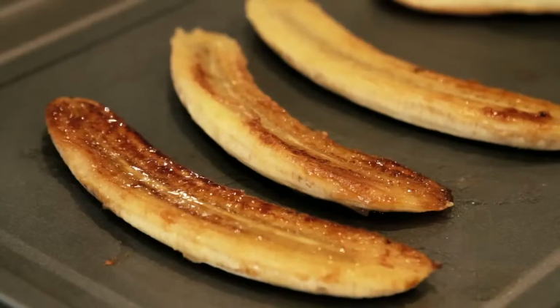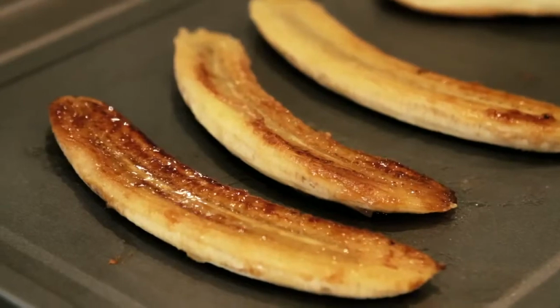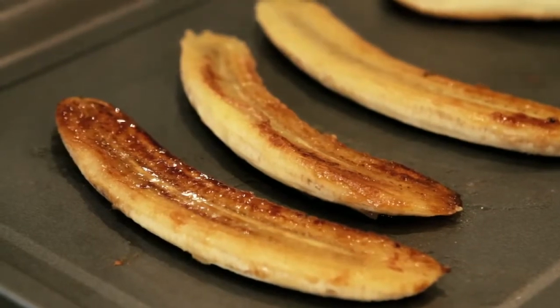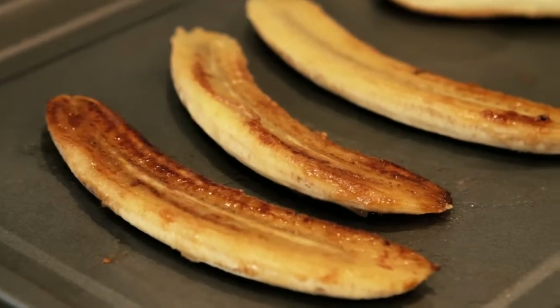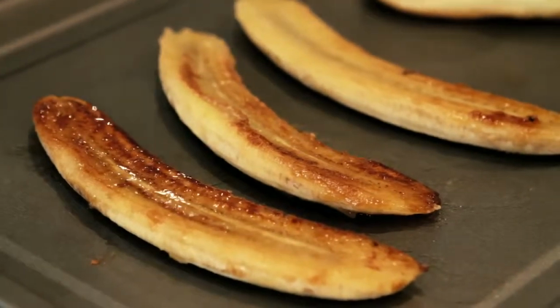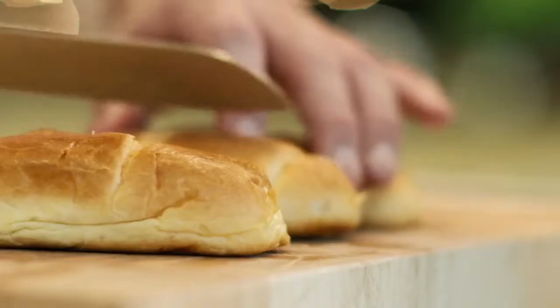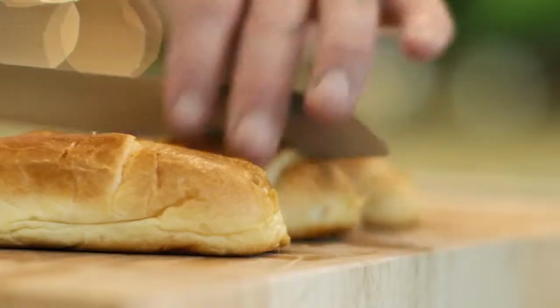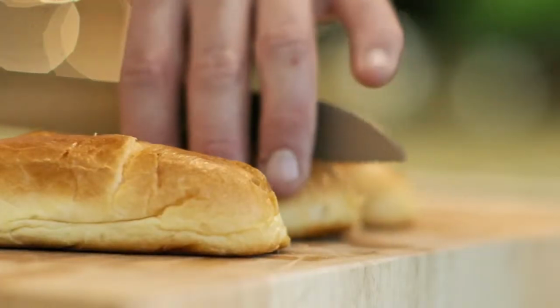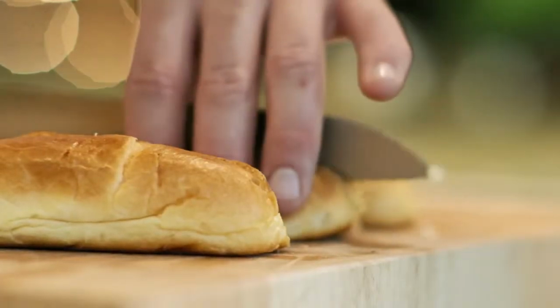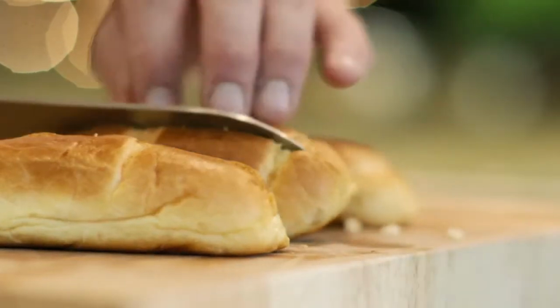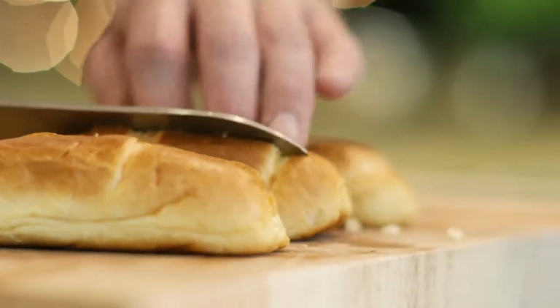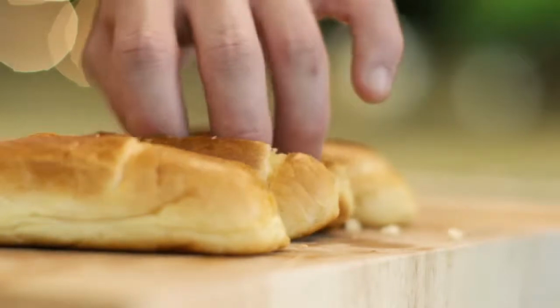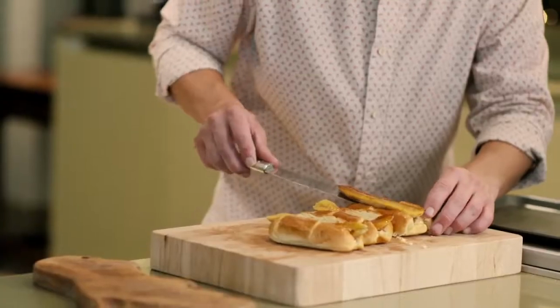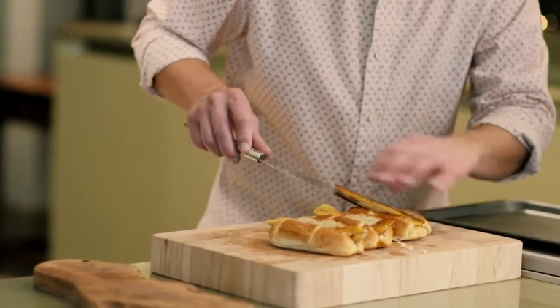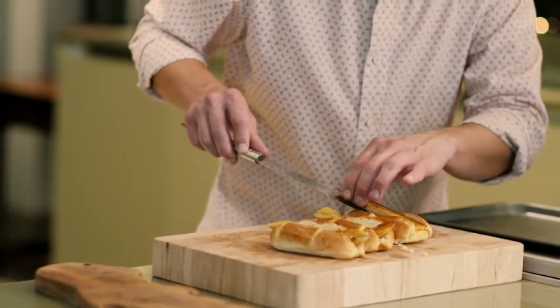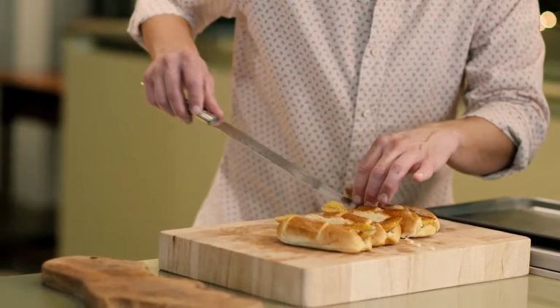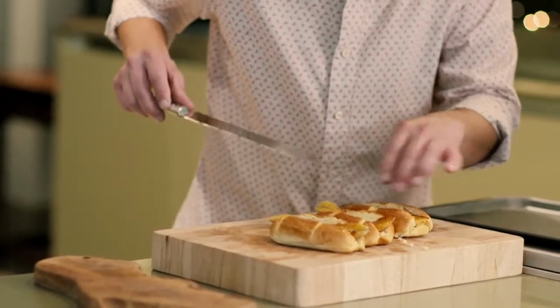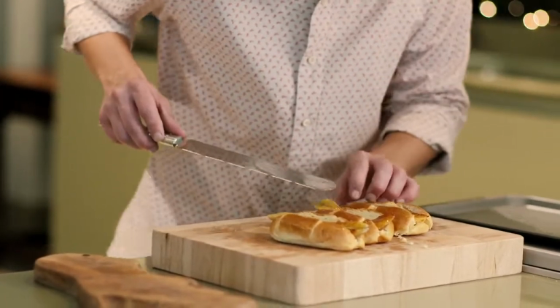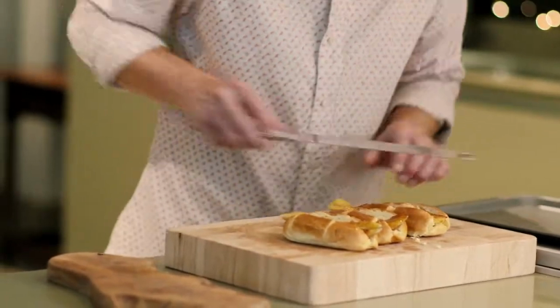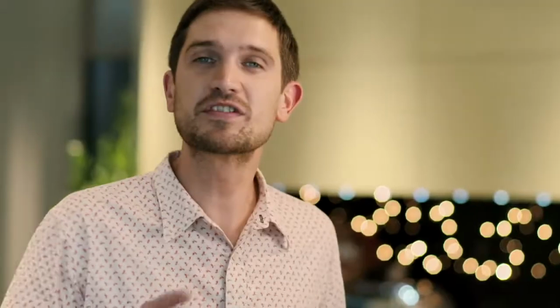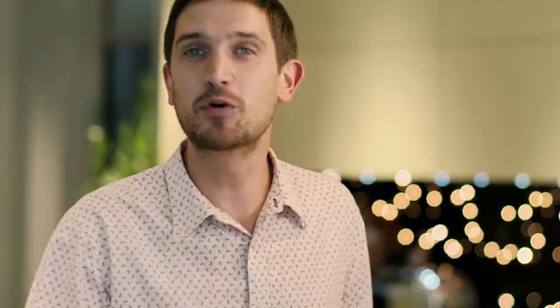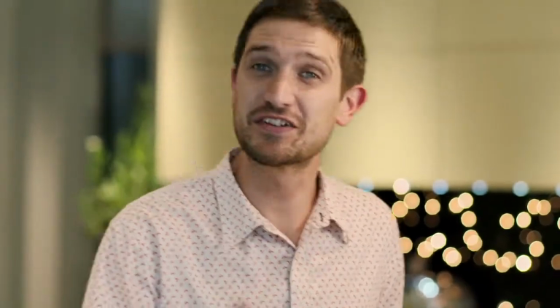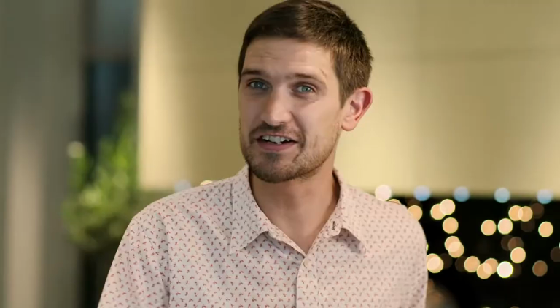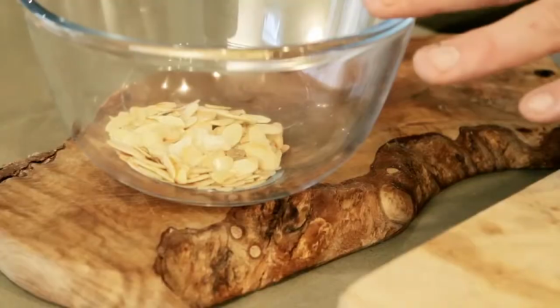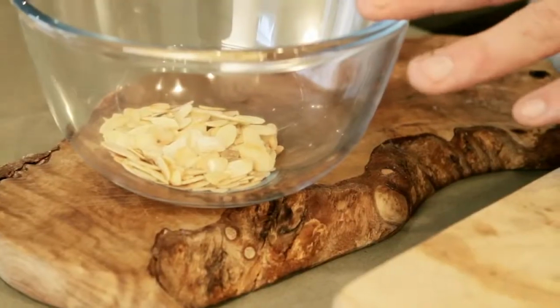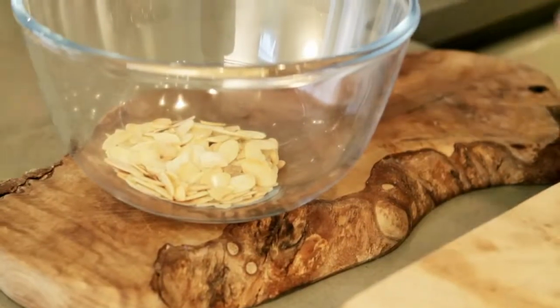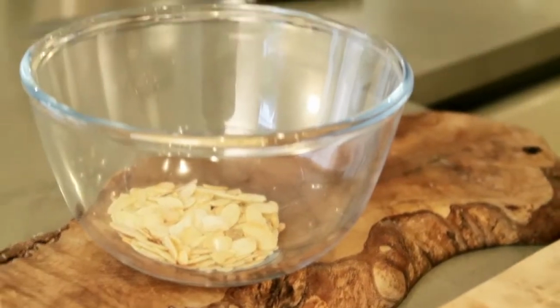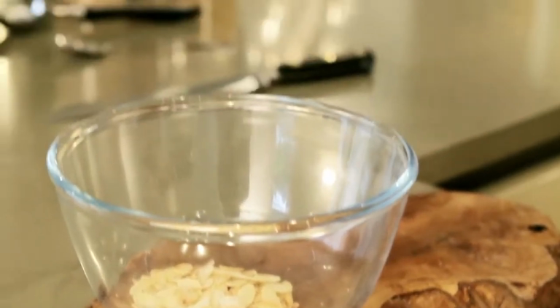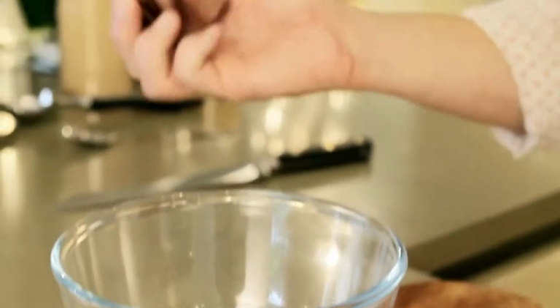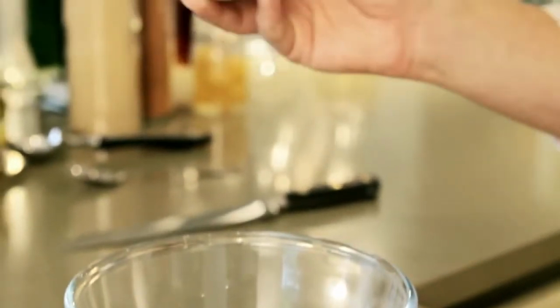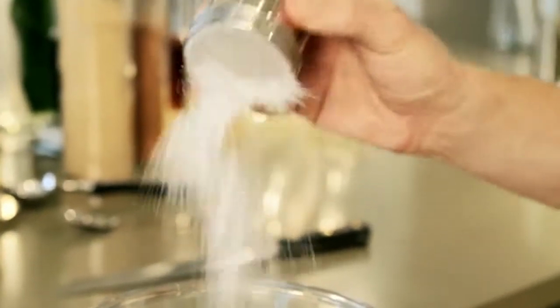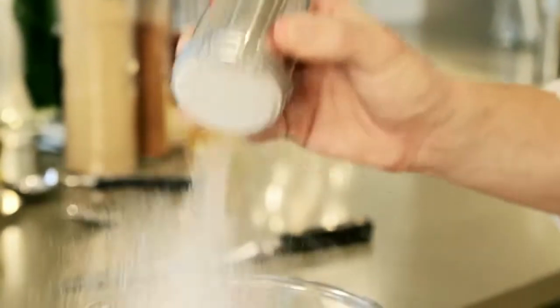Now all we need to do is start to serve. Just like a hot dog, cut through the top. With the brioche cut, start to load in the bananas. Now I want to add a little more texture to this dish — I've got some flaked almonds that I've just gently toasted off.